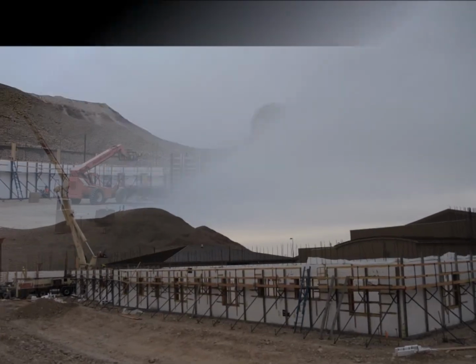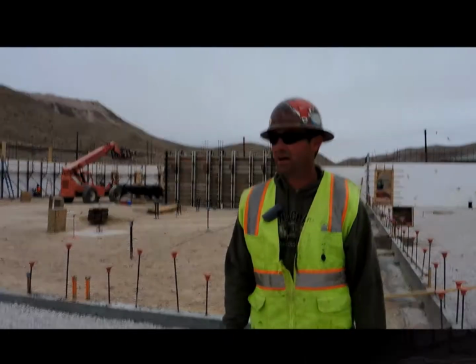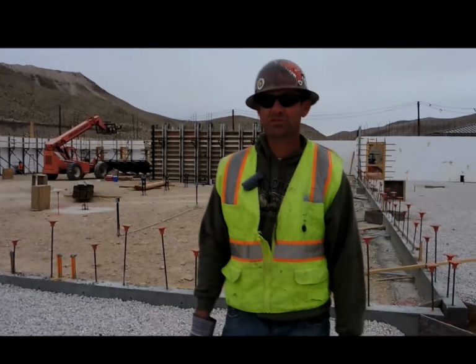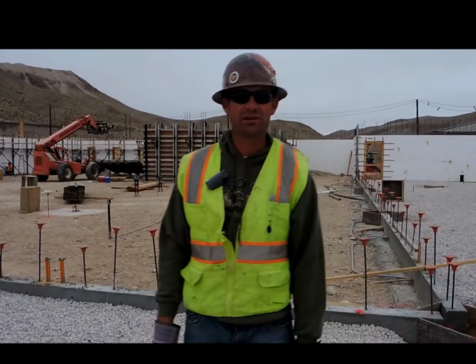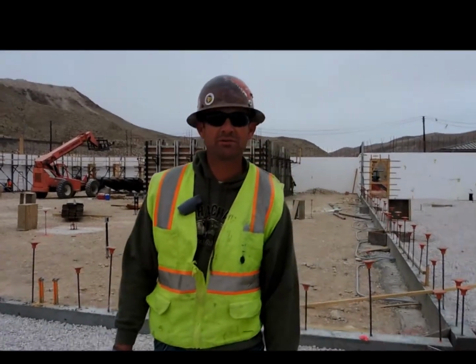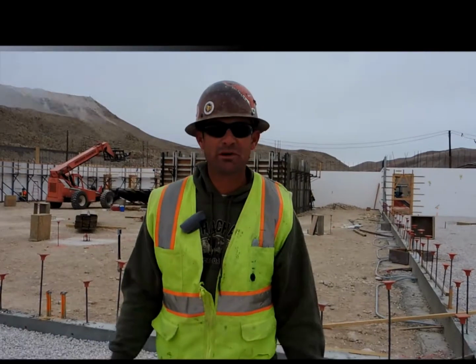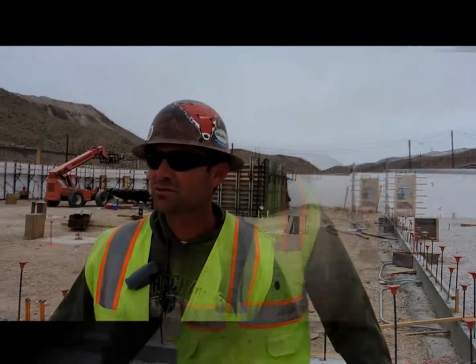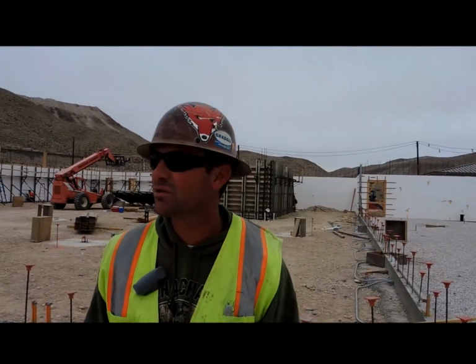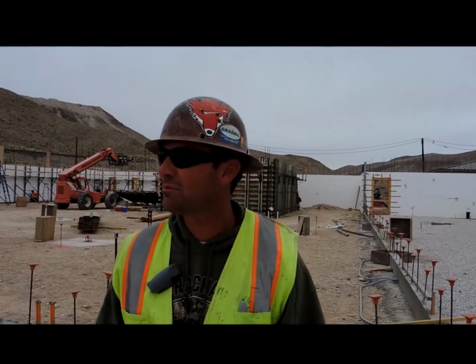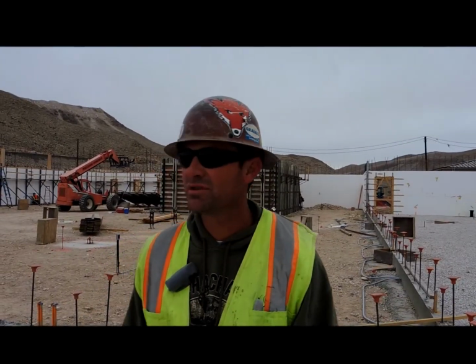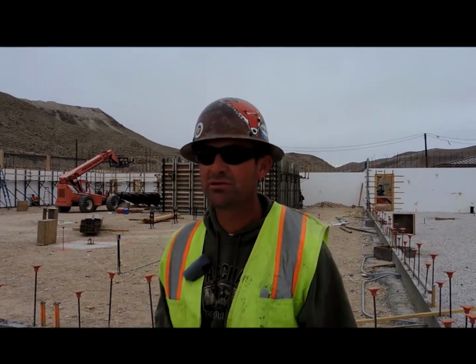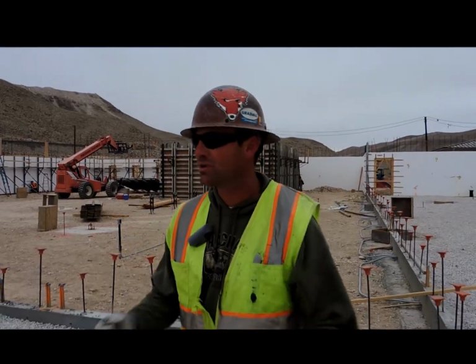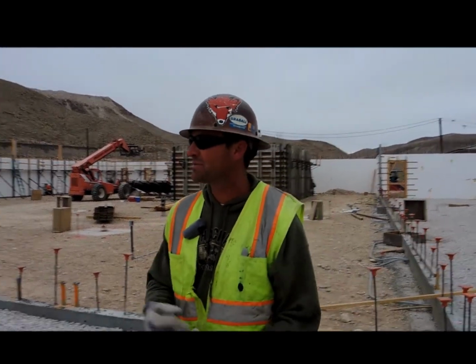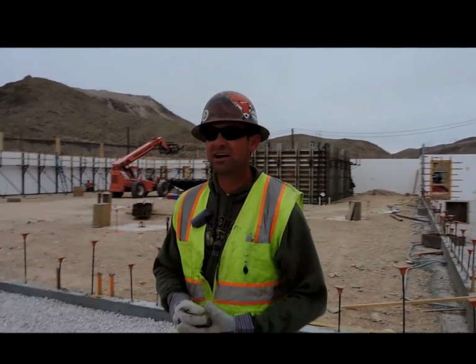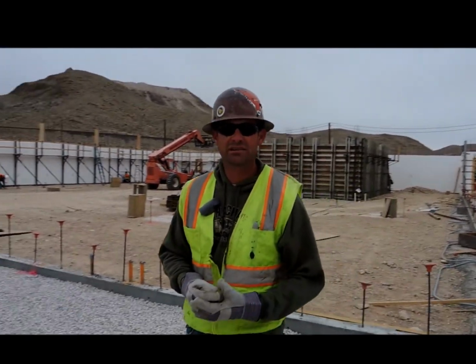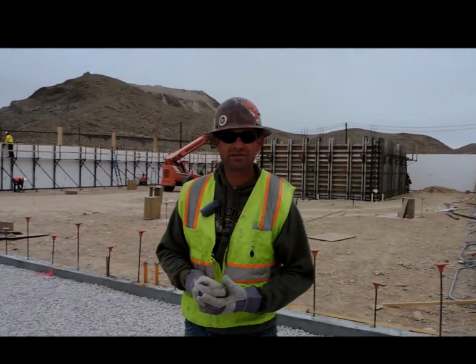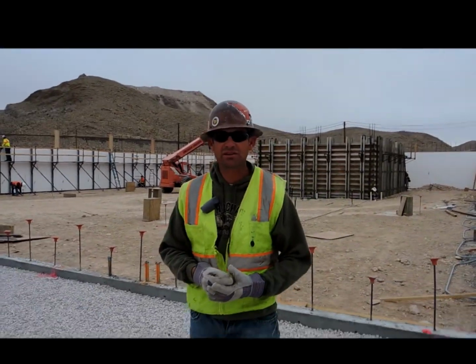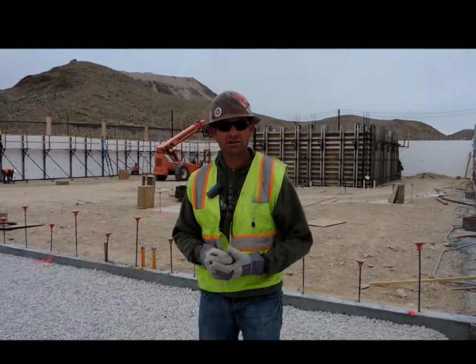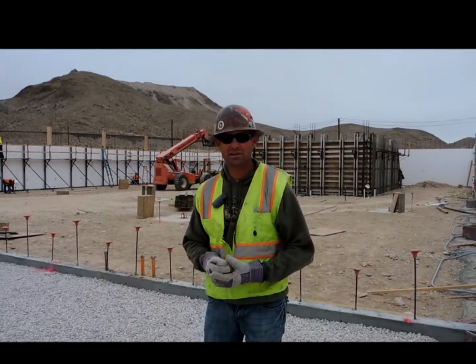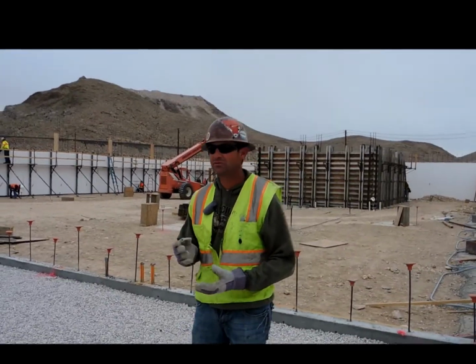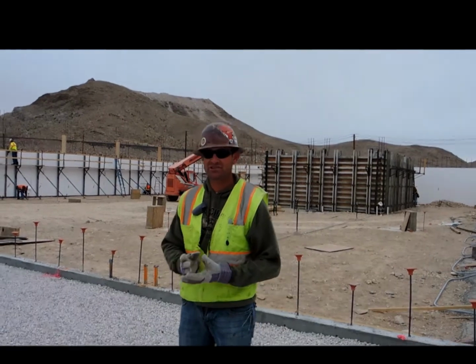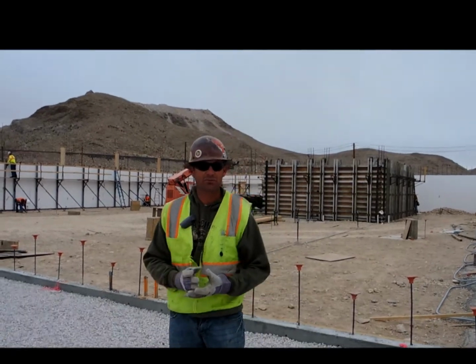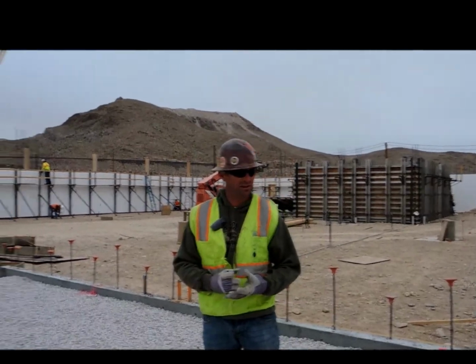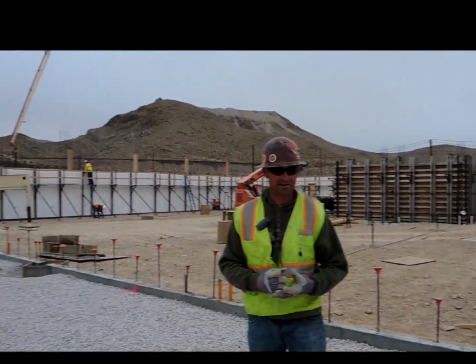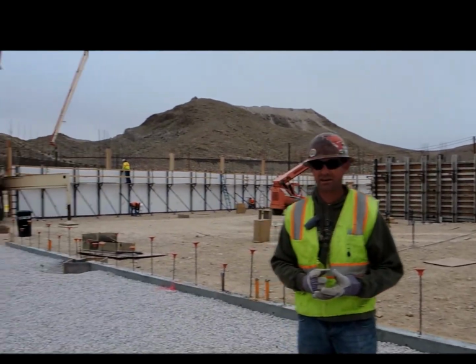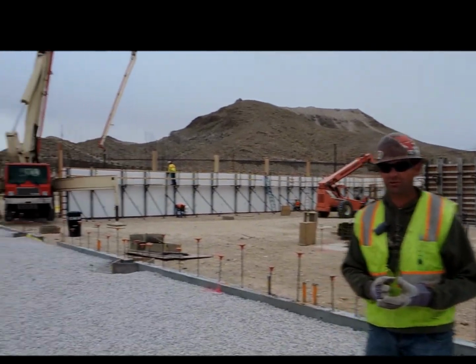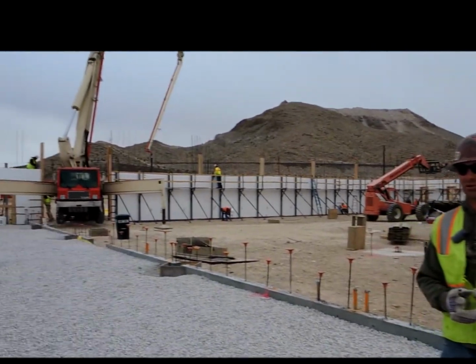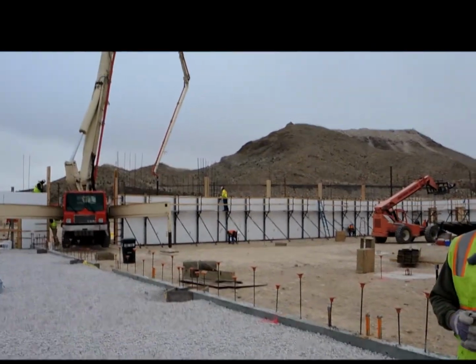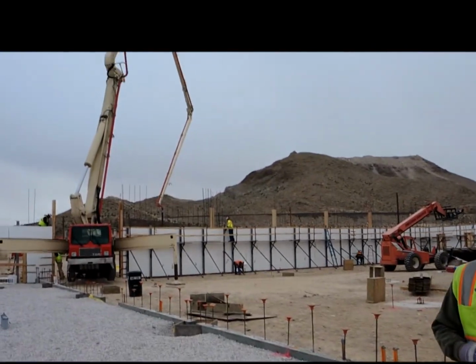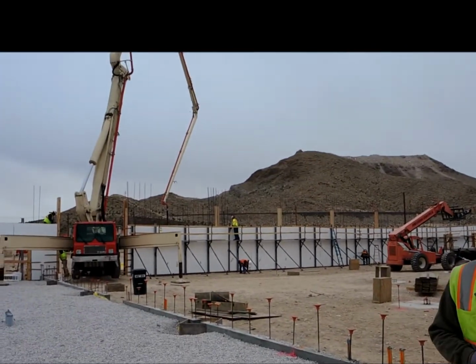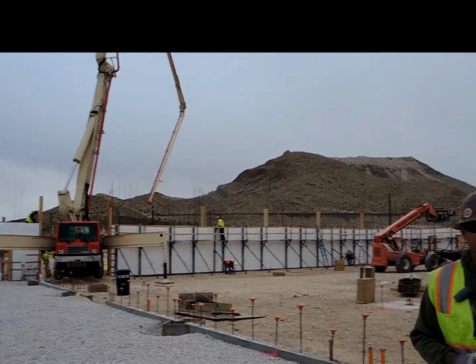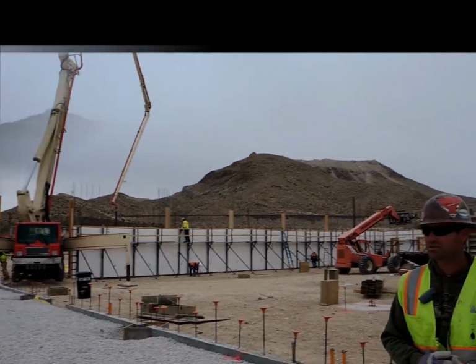Hi, this is Troy Niblink with Niblink Masonry. Just want to go over some quick numbers with you. We specialize in masonry construction, and we've branched out and we're getting into ICF also. We also have a concrete division.